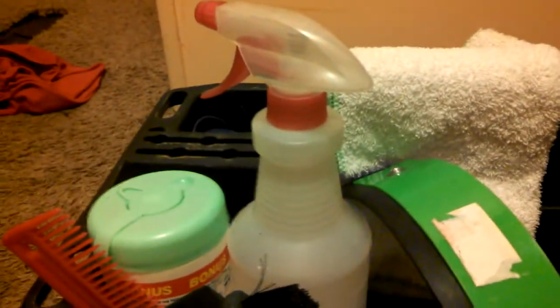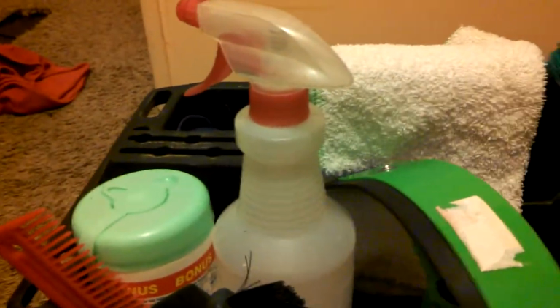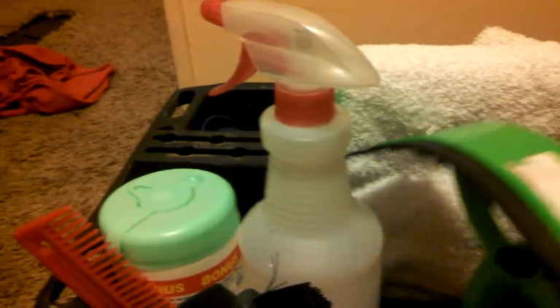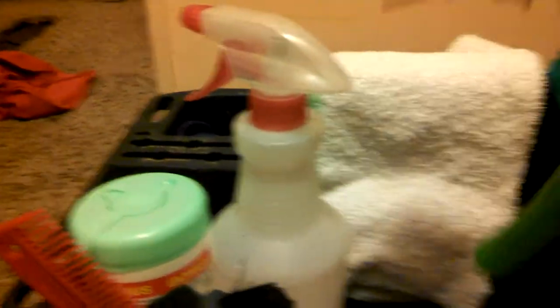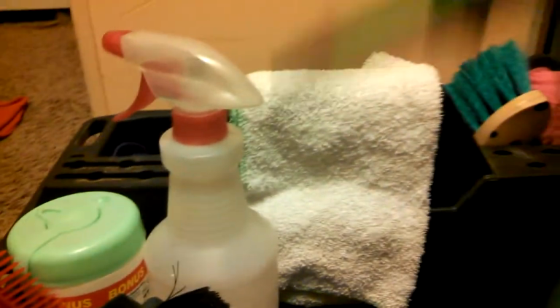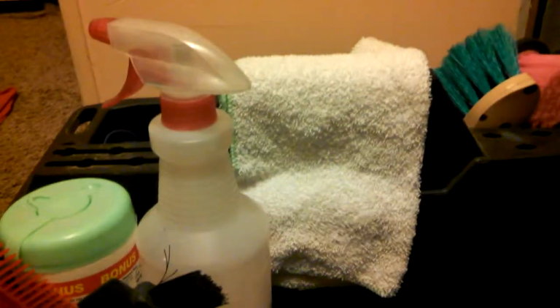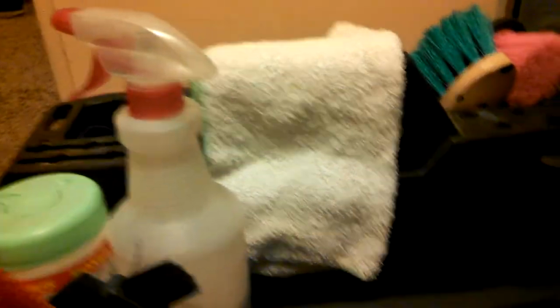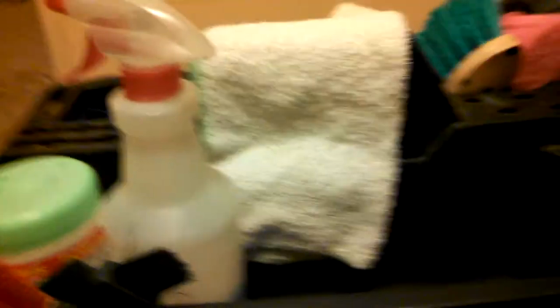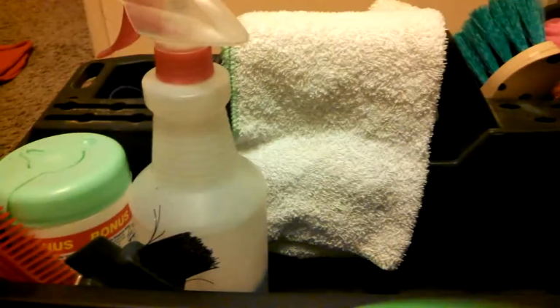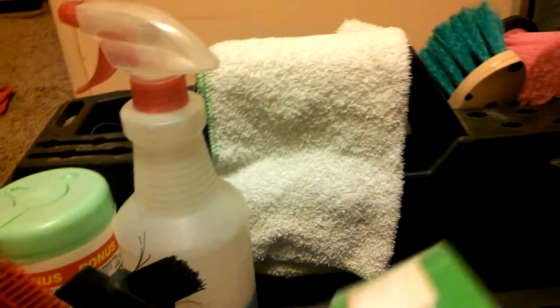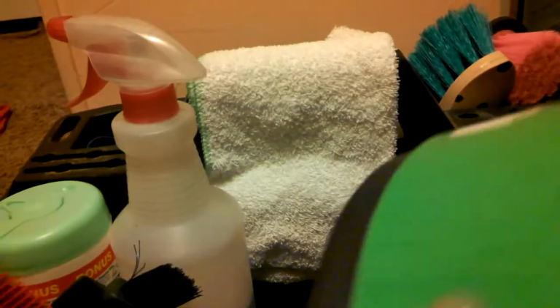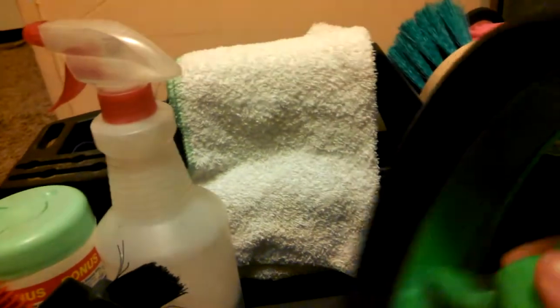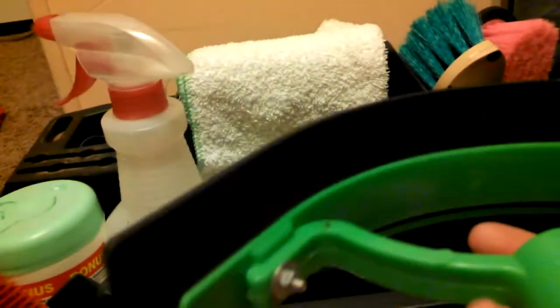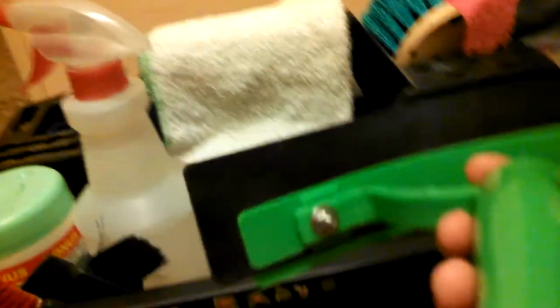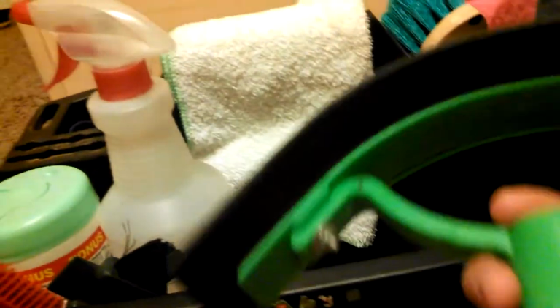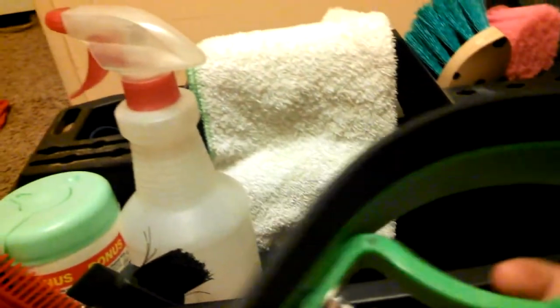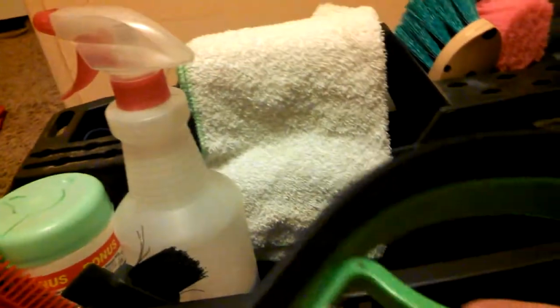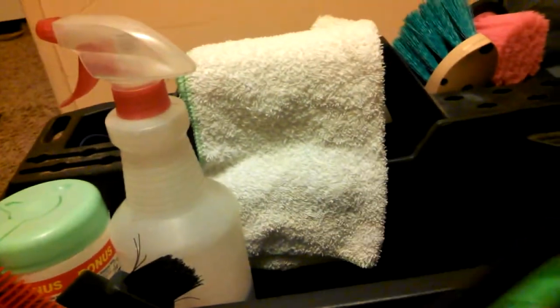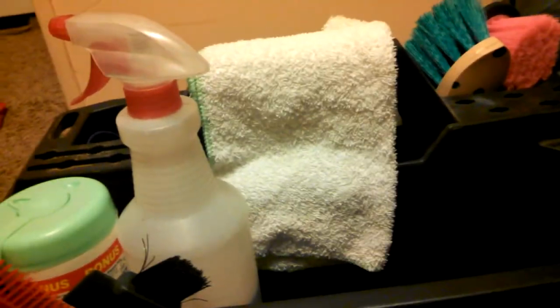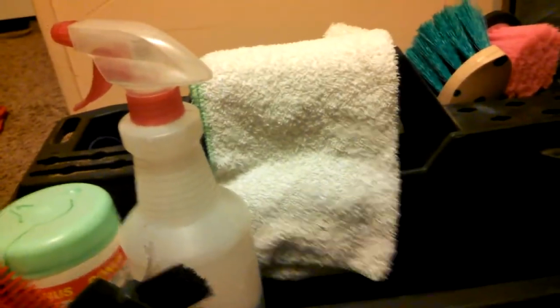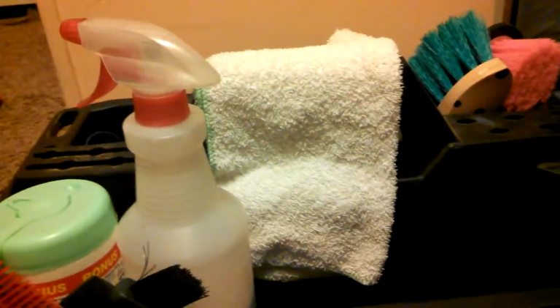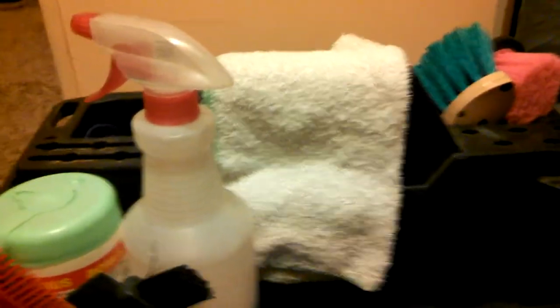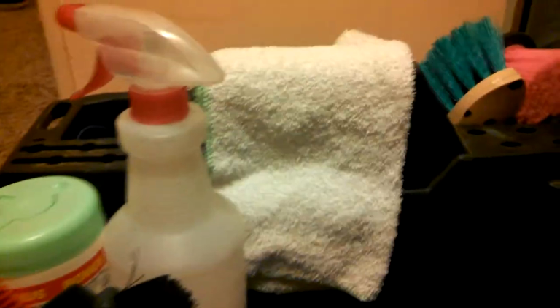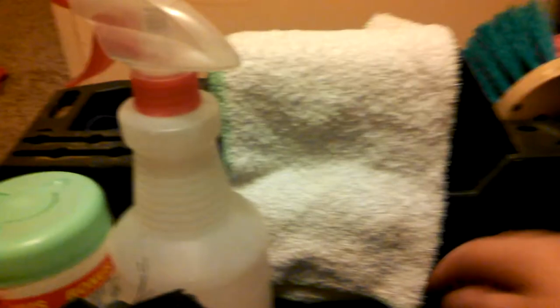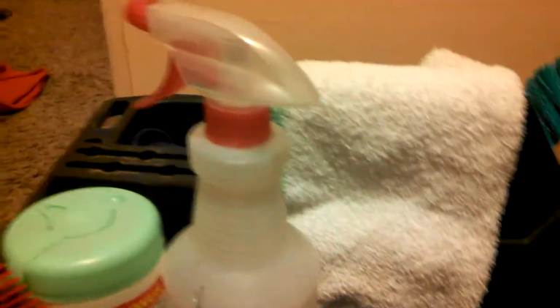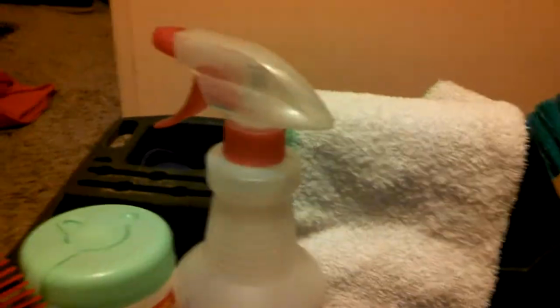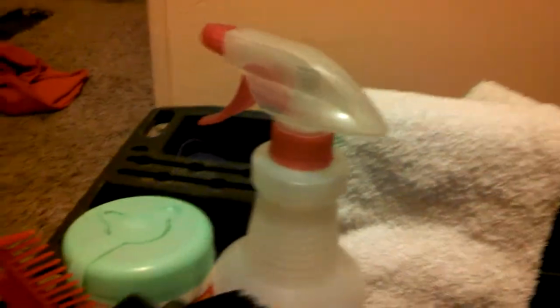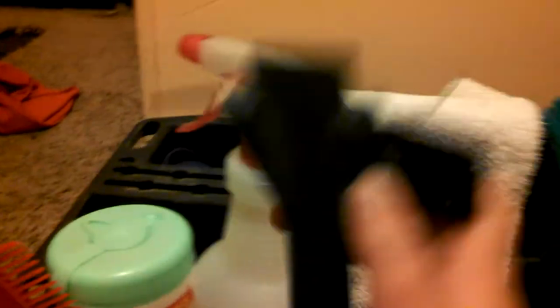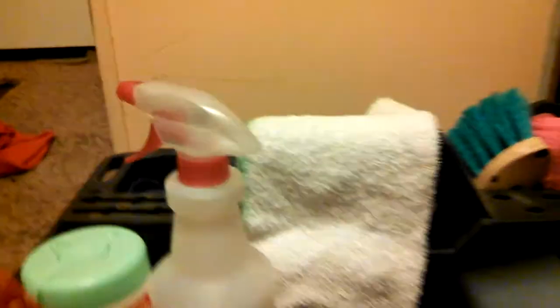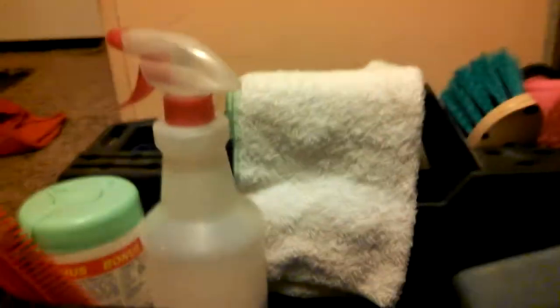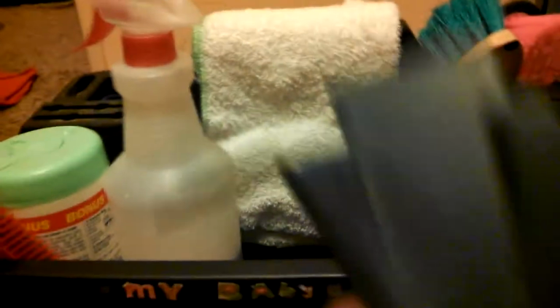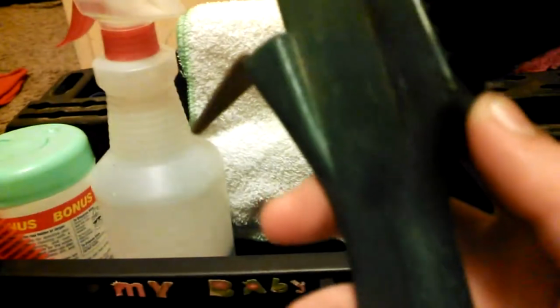Then I have my green slicker scraper. Next I have my awesome hoof pick.